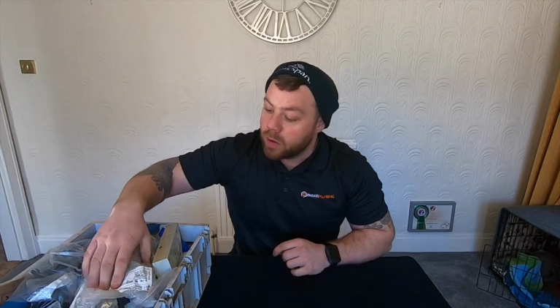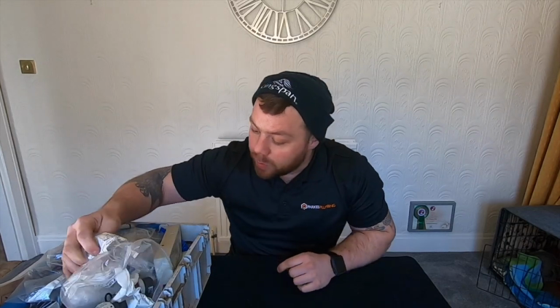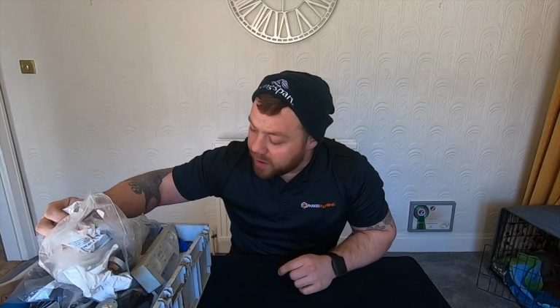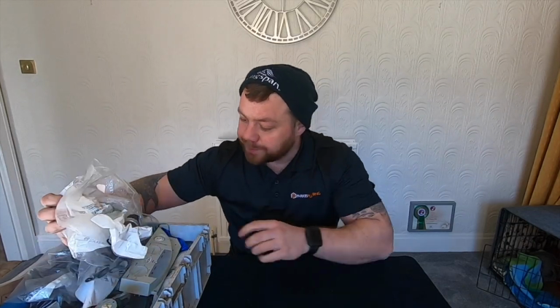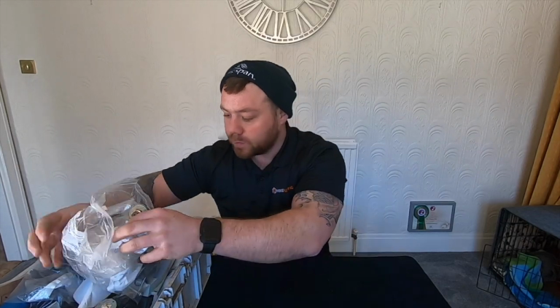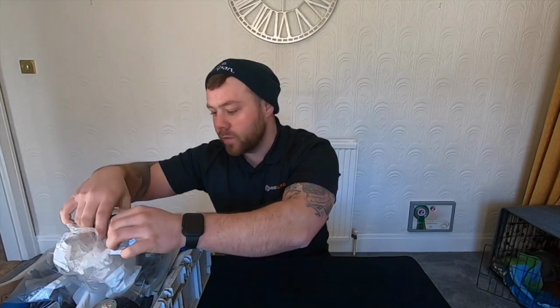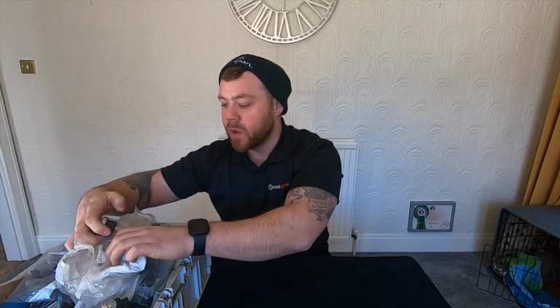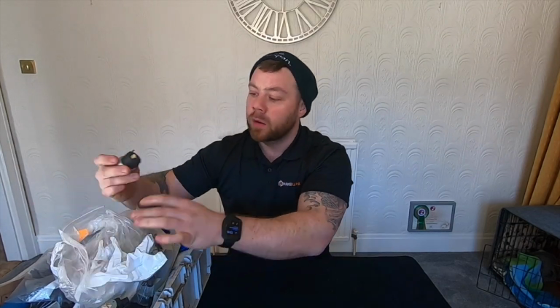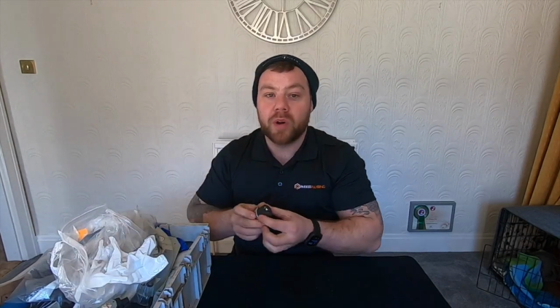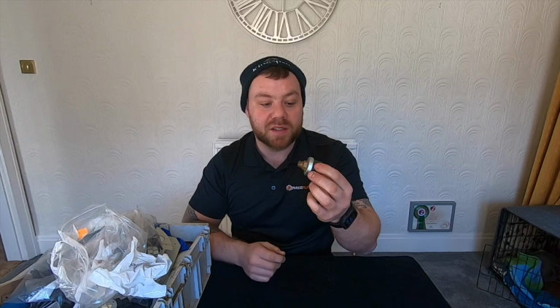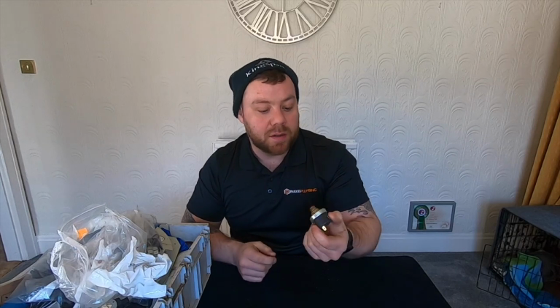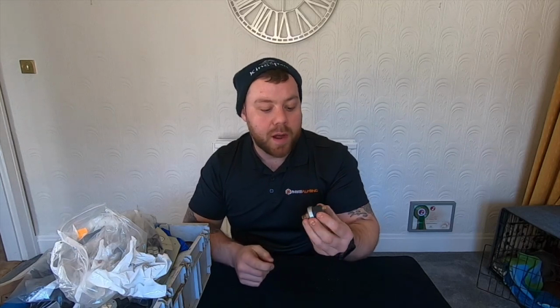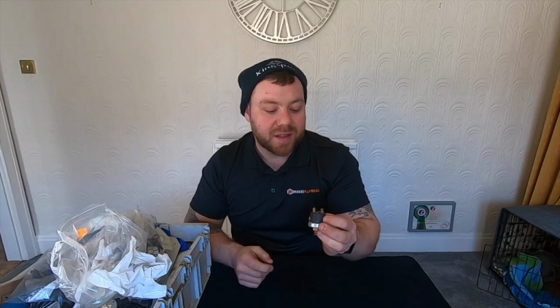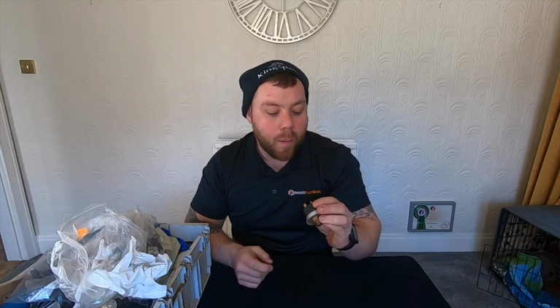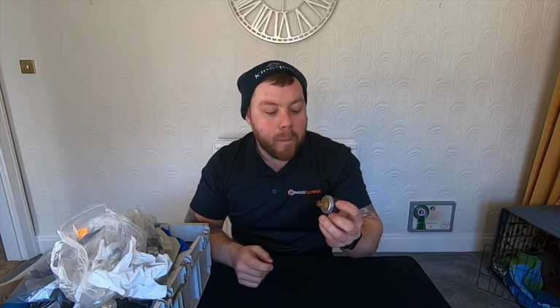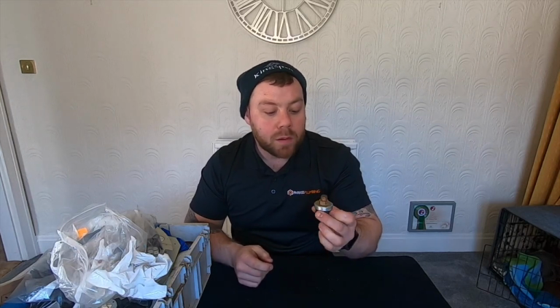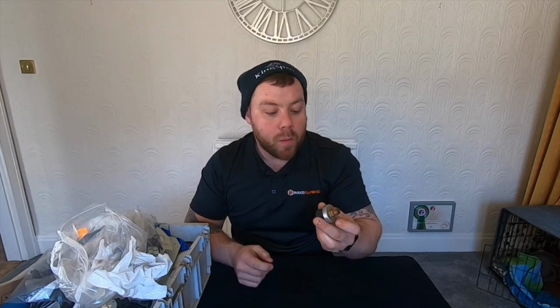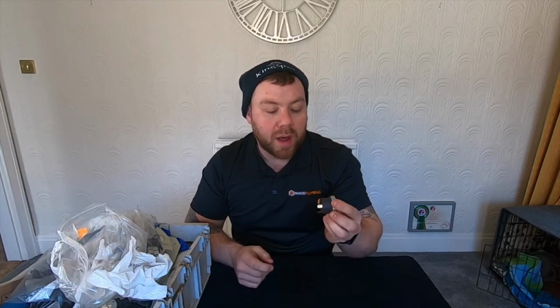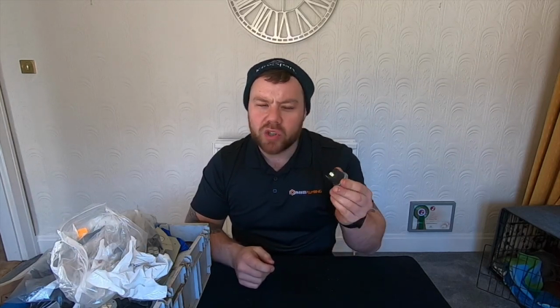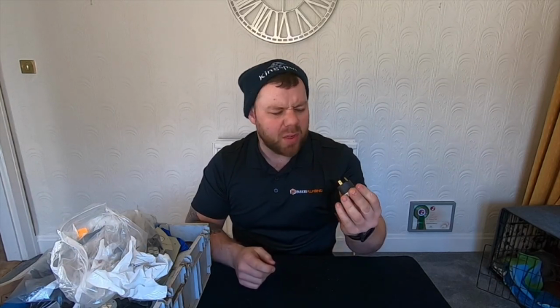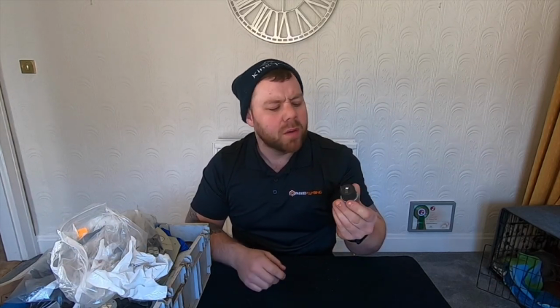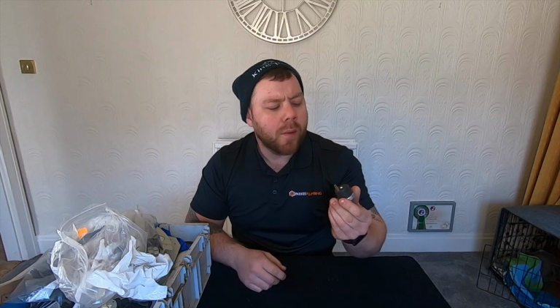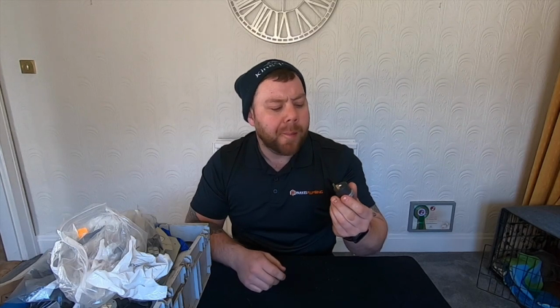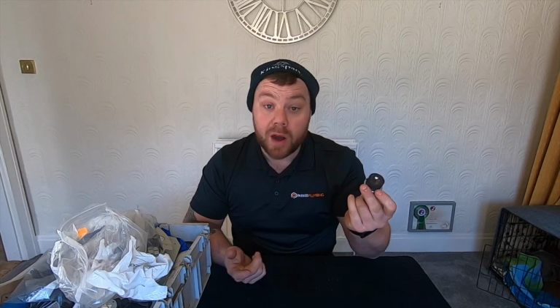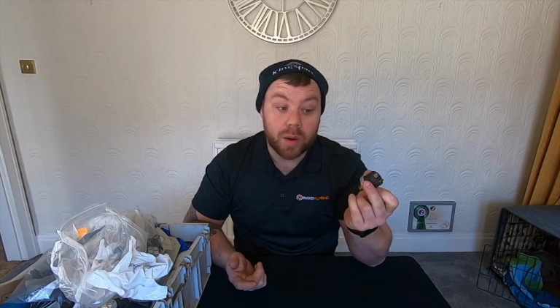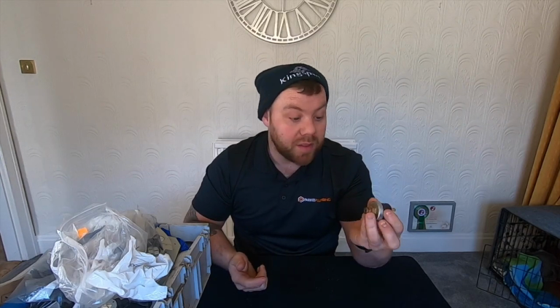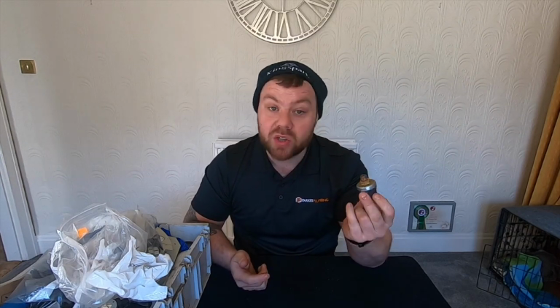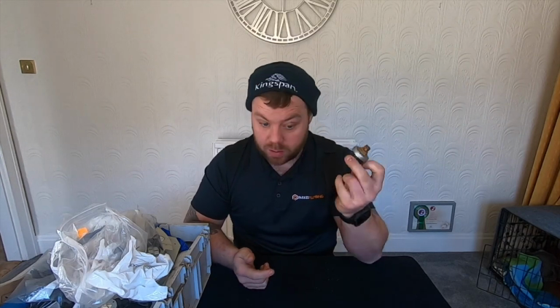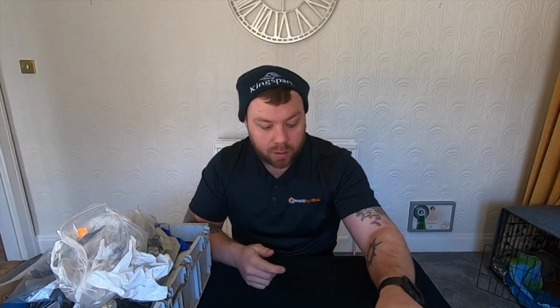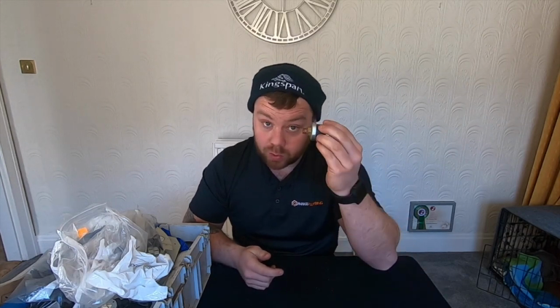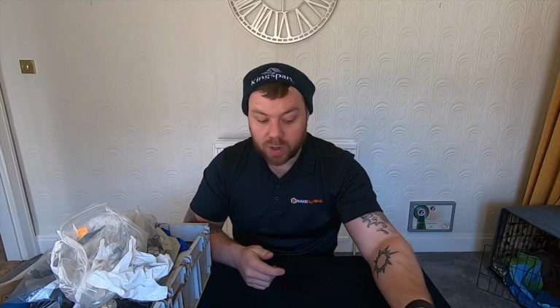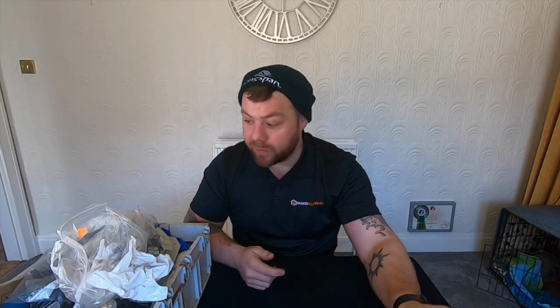Let's get into this big box. What have we got in here? Low water pressure sensors — Baxi, old Ideal Logics I think. They're always going — get them changed, keep them on the van.